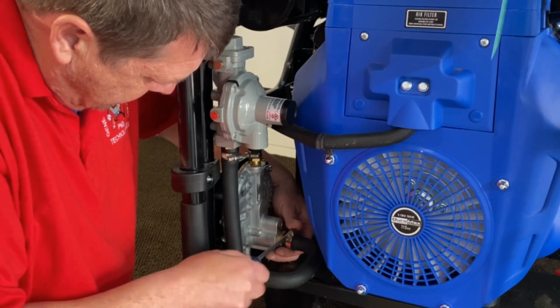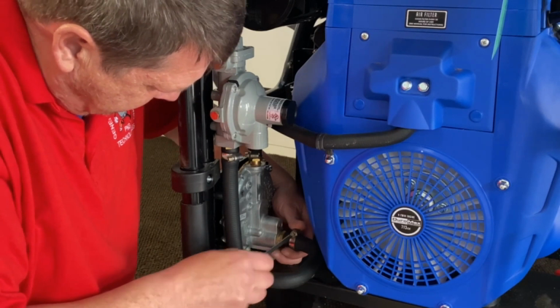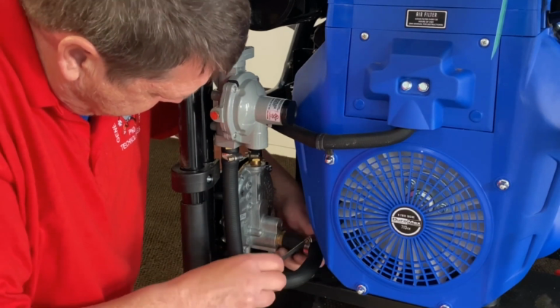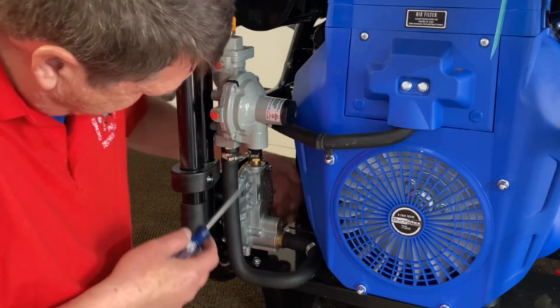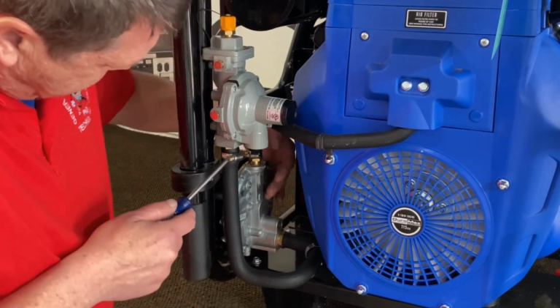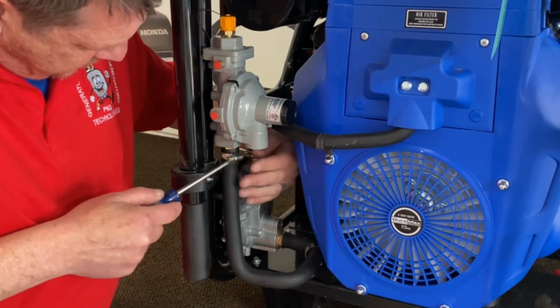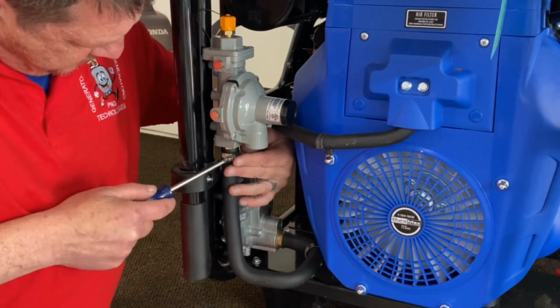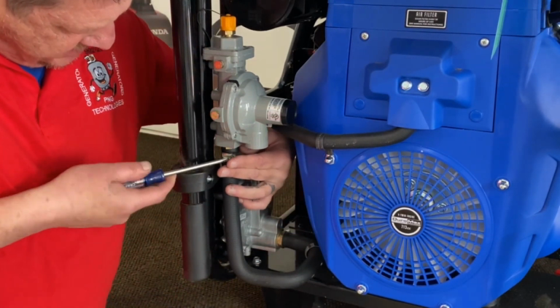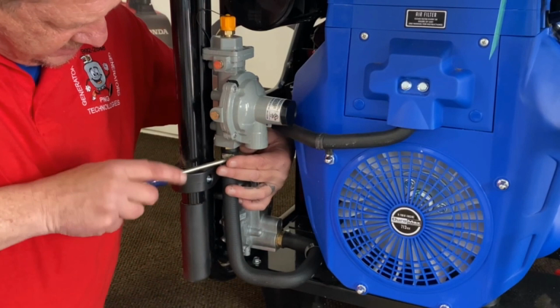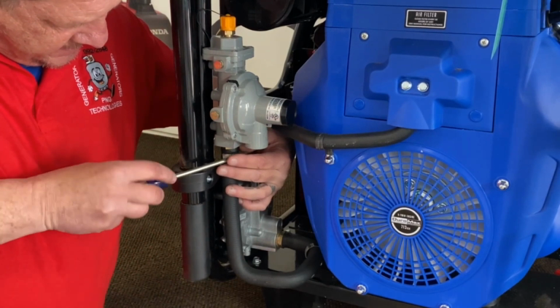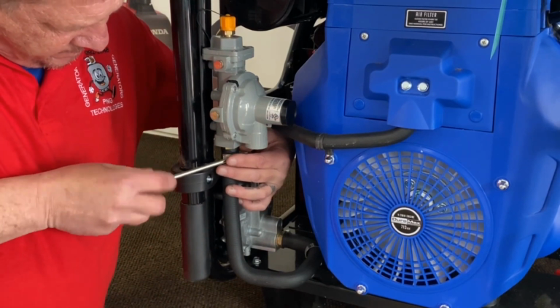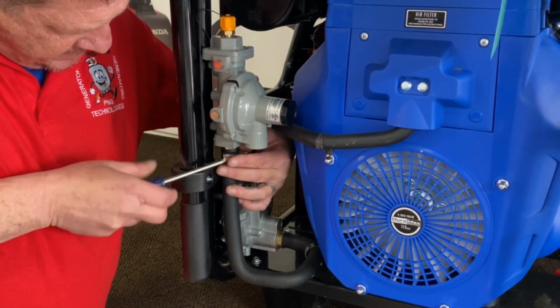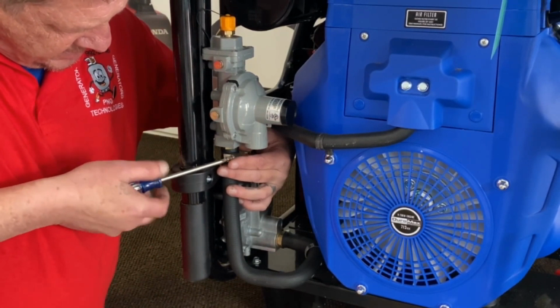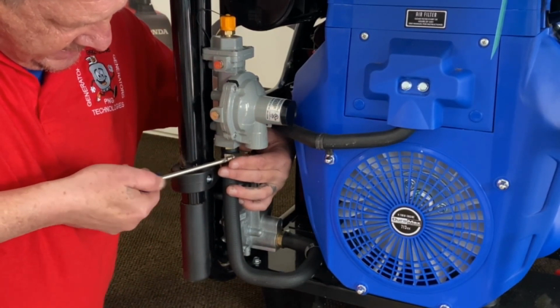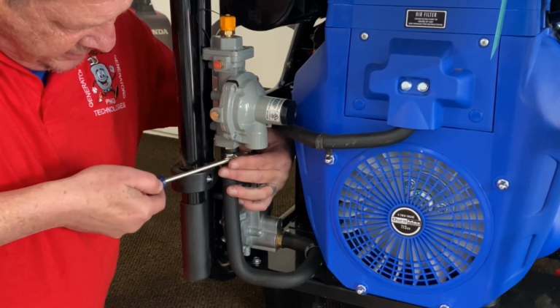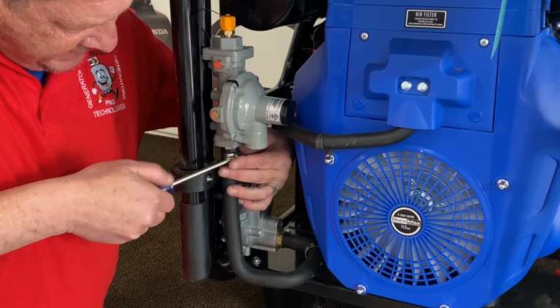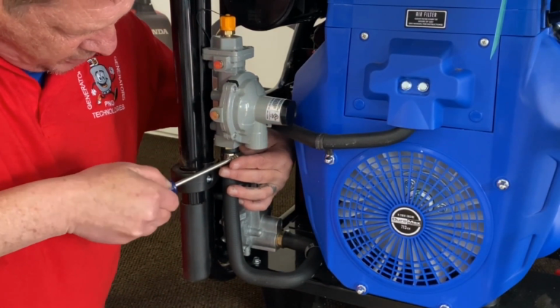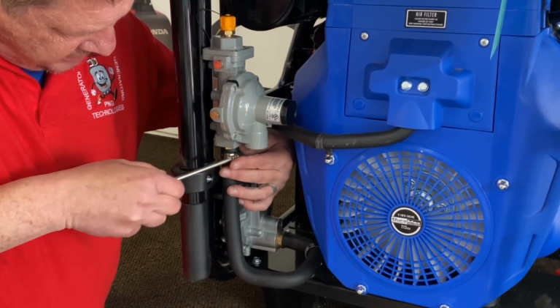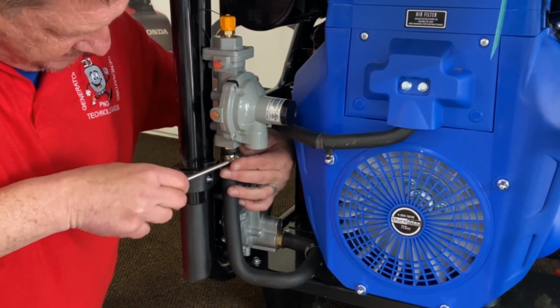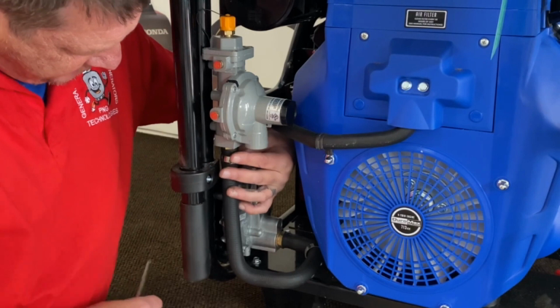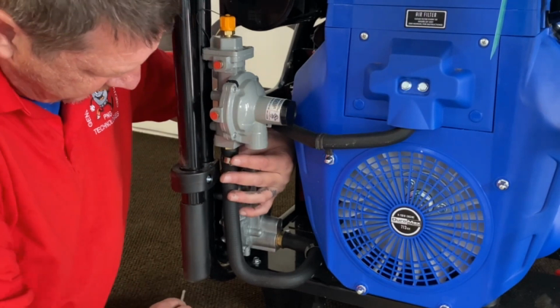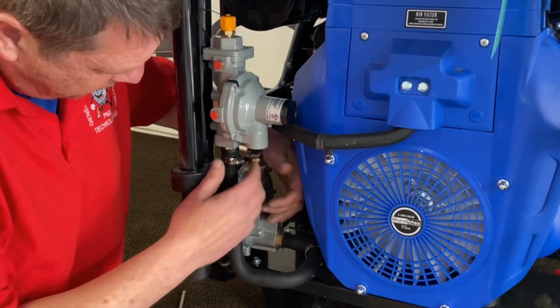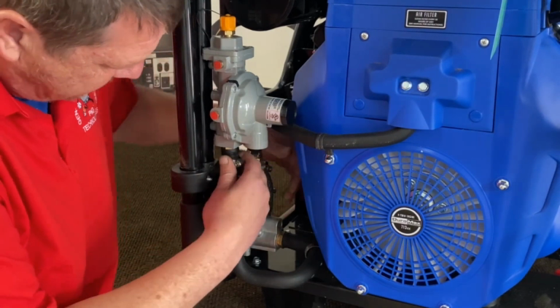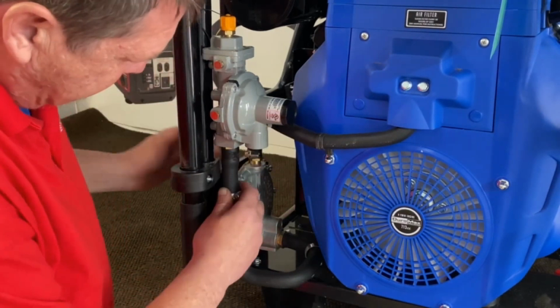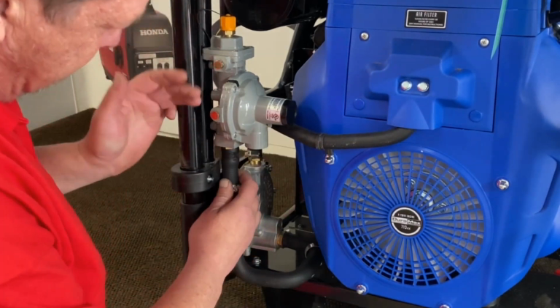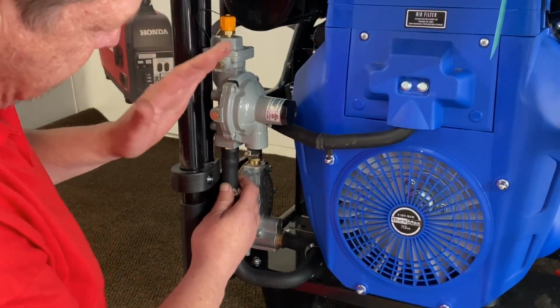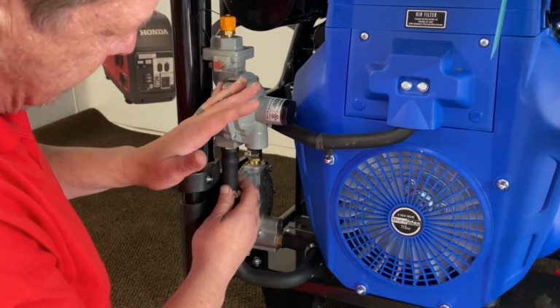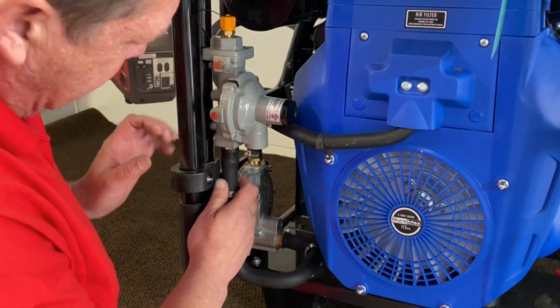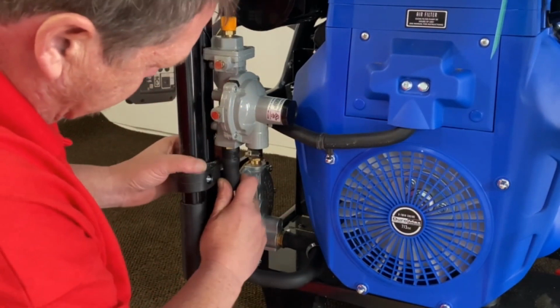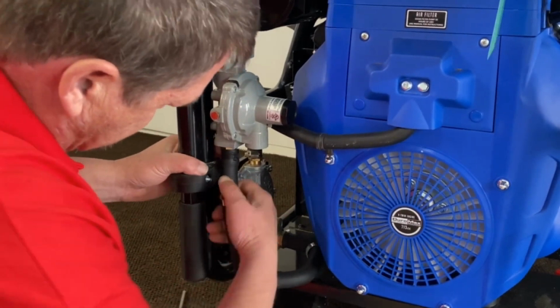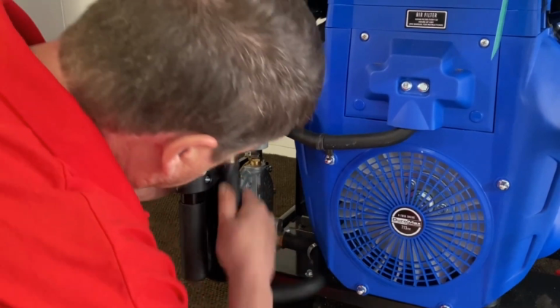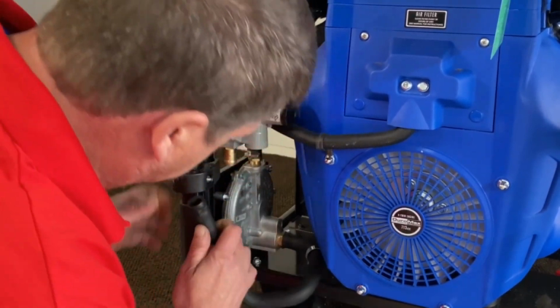Get that clamp off there, and then we'll go ahead and get this one removed up here. Save this hose — obviously if you ever want to go back to the existing propane setup, you can. That way you've got it there.